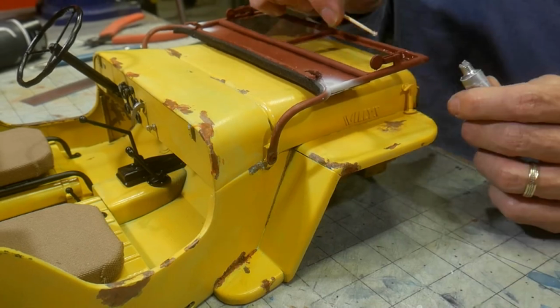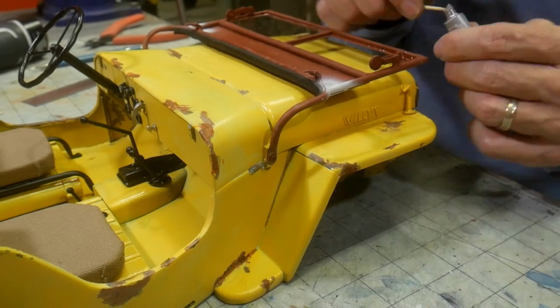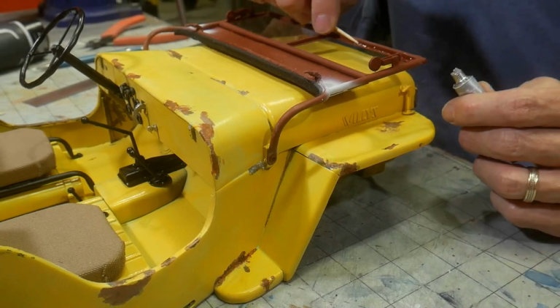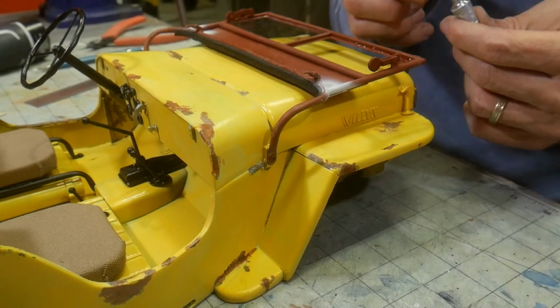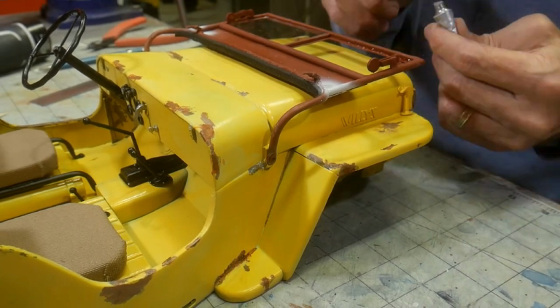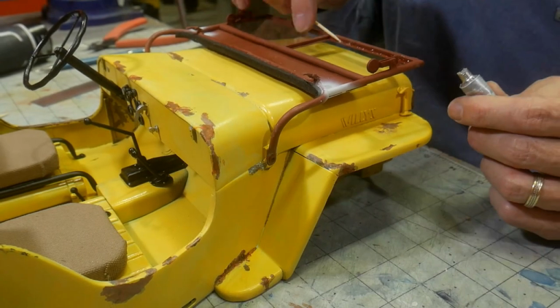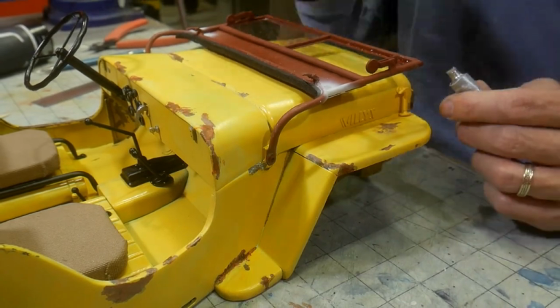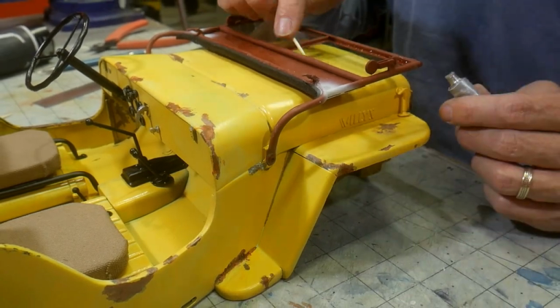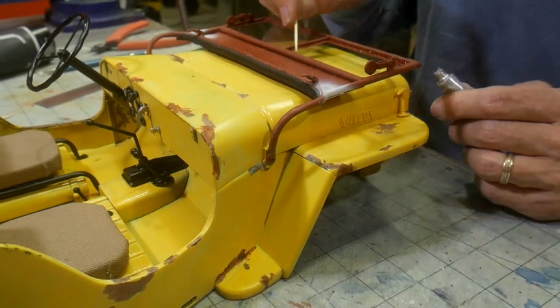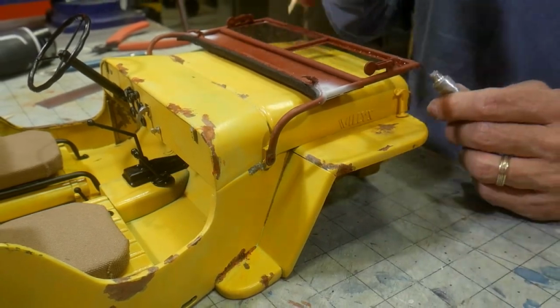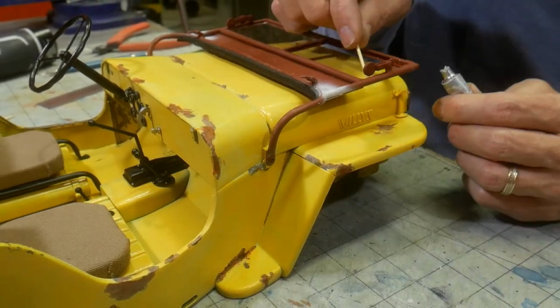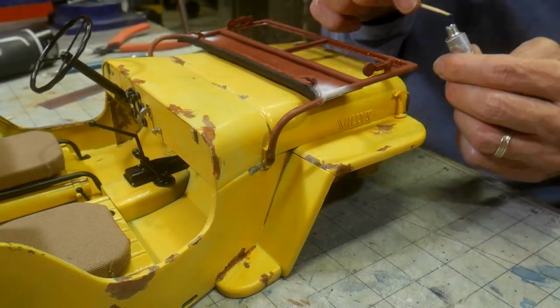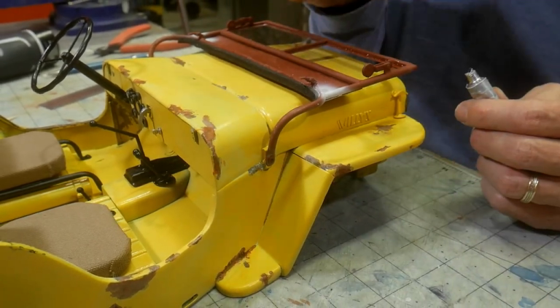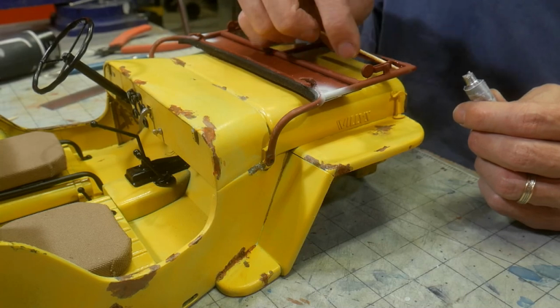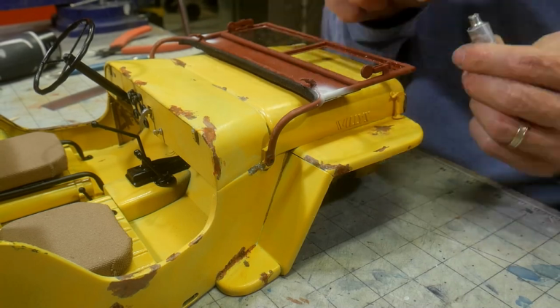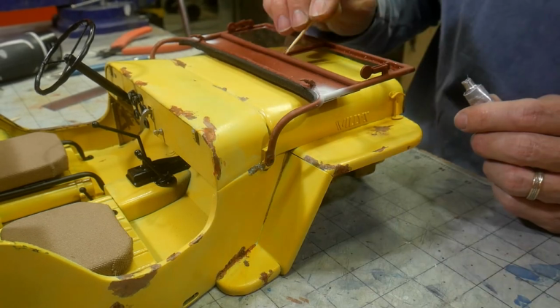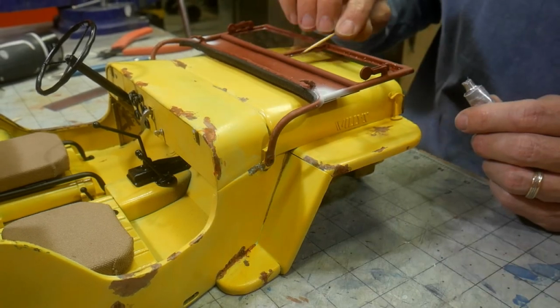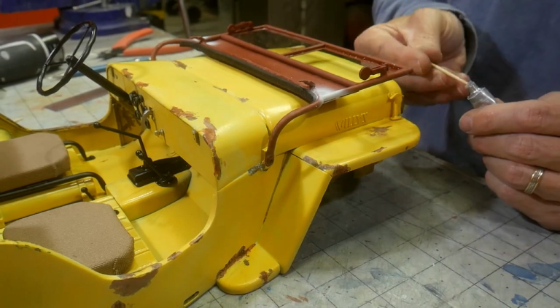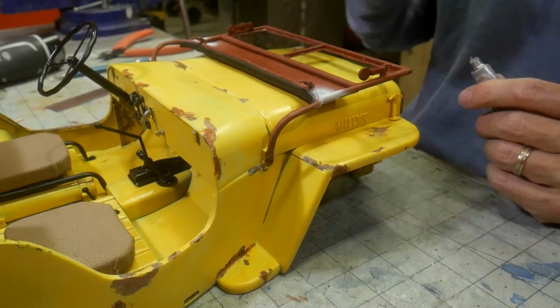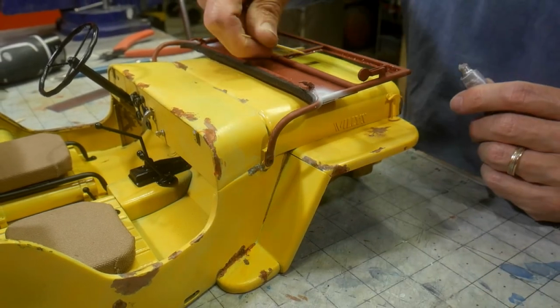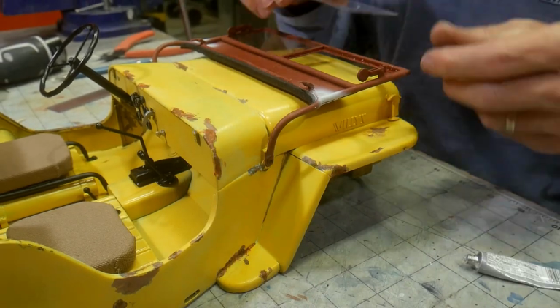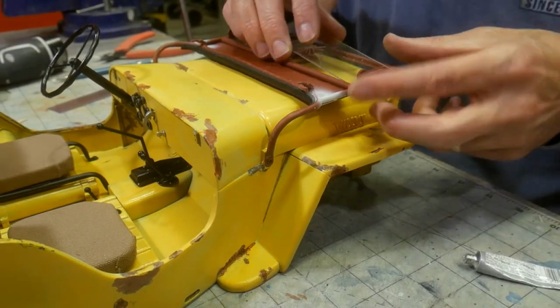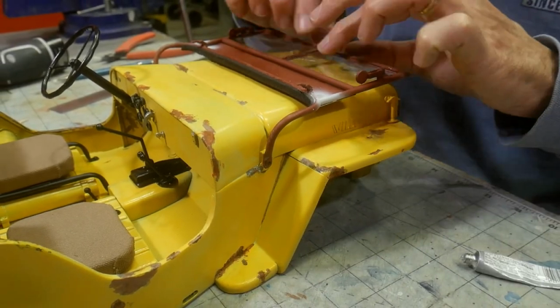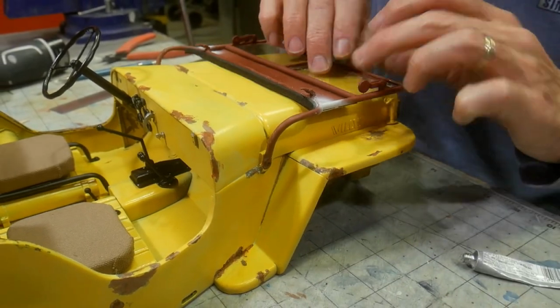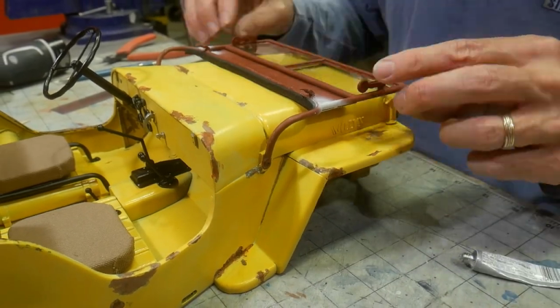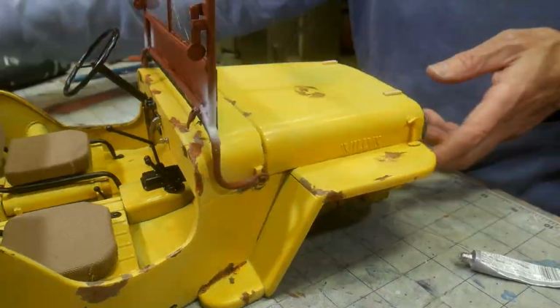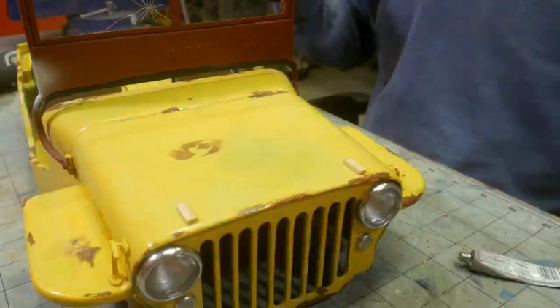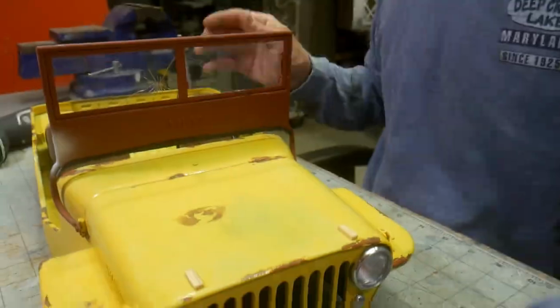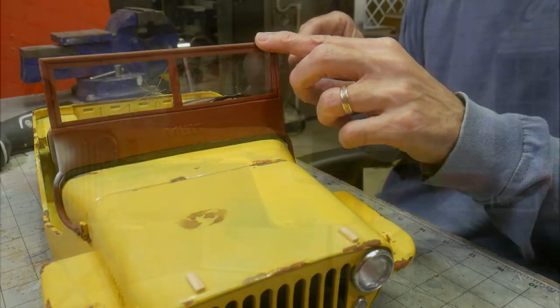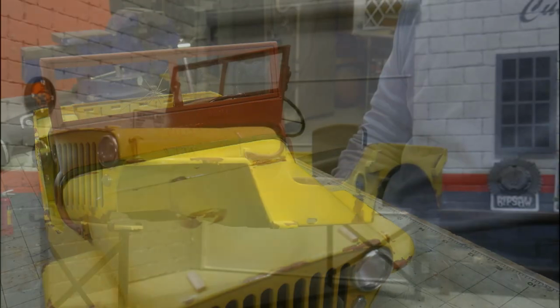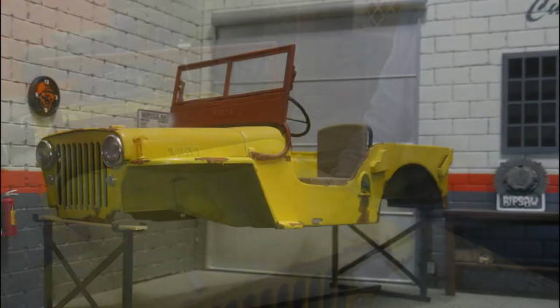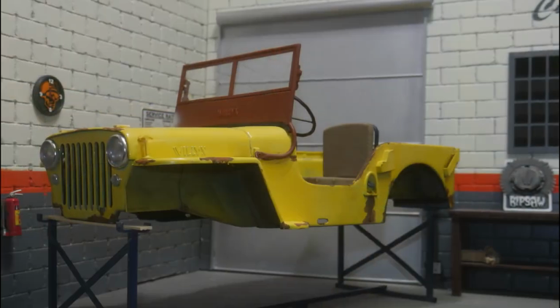This Willys Jeep was a lot of fun to build and paint. I was able to use and develop some neat techniques. There are quite a few fun projects coming up. Until then, I'll see you on the rocks.